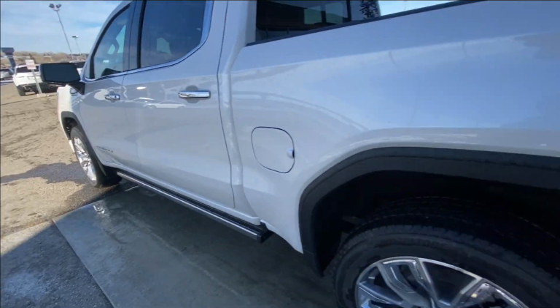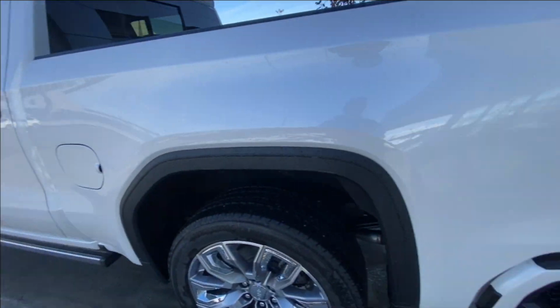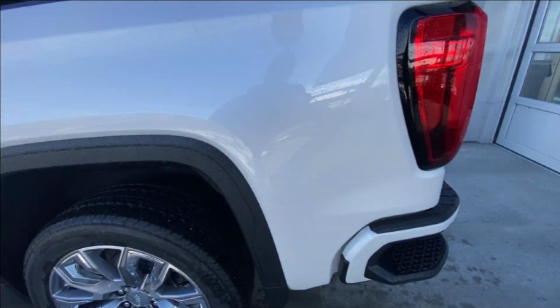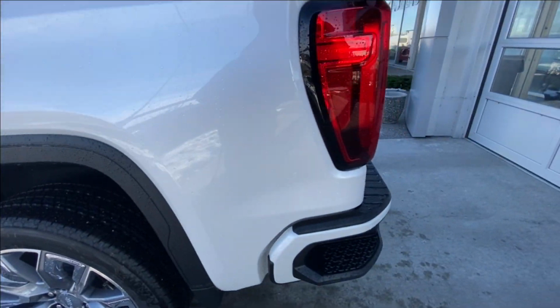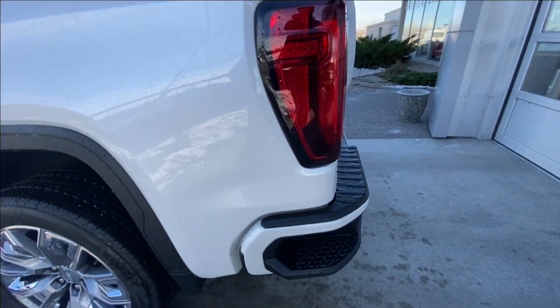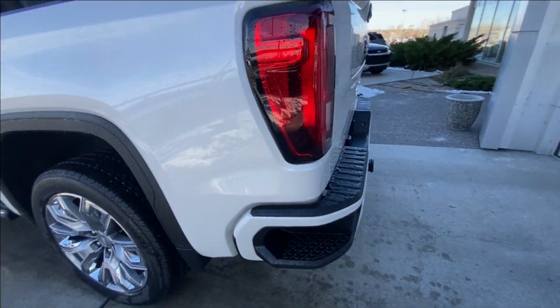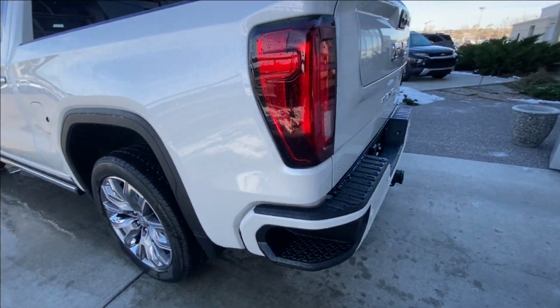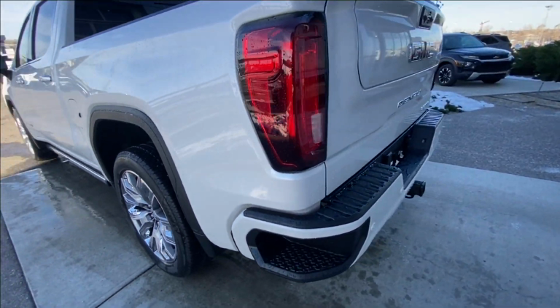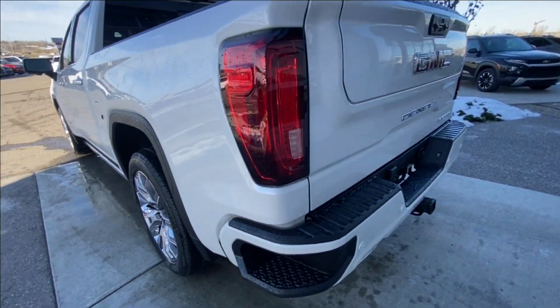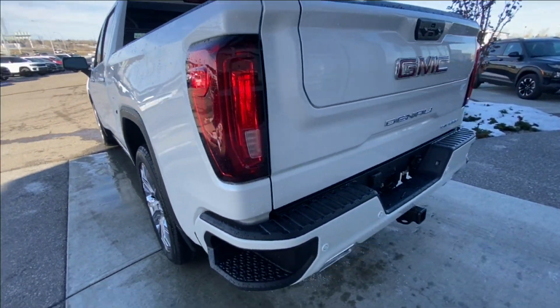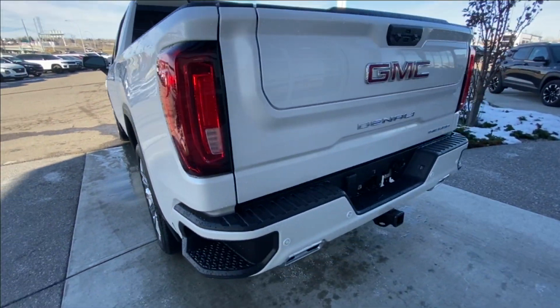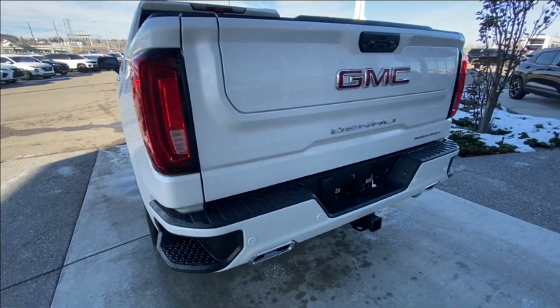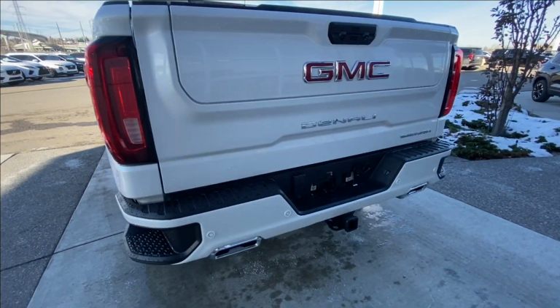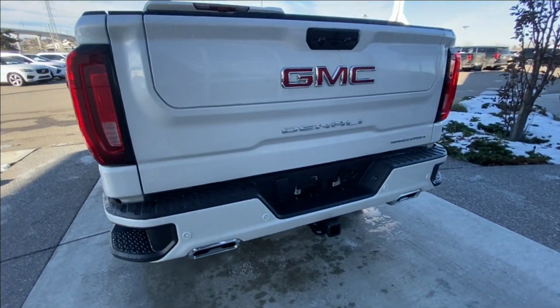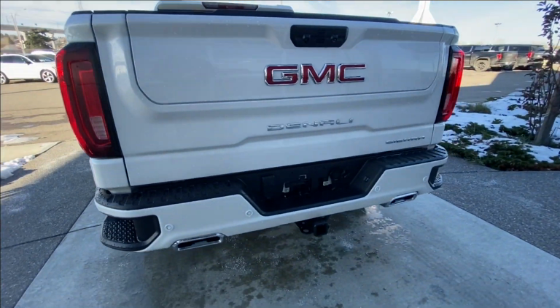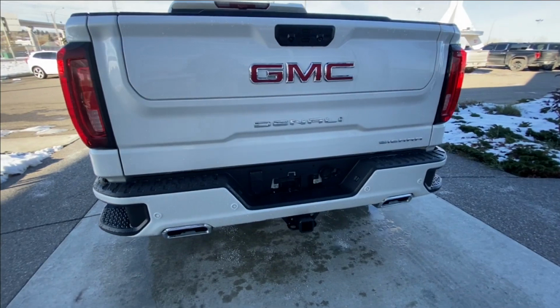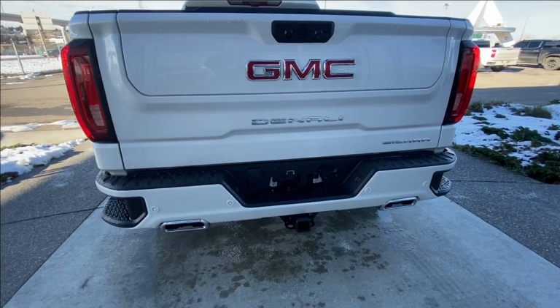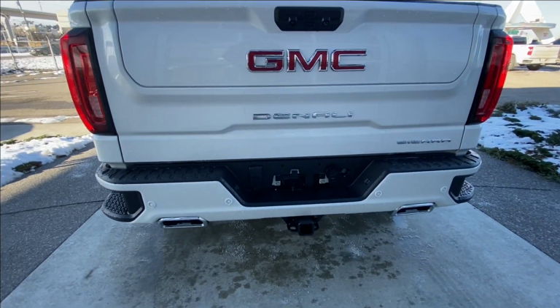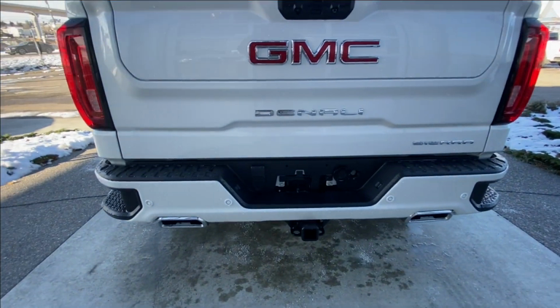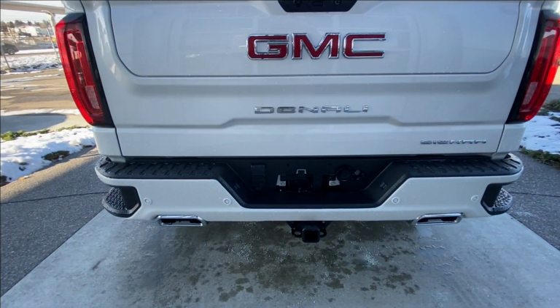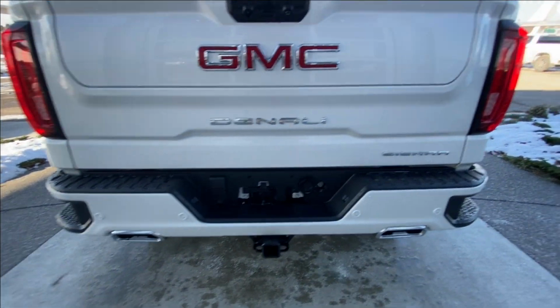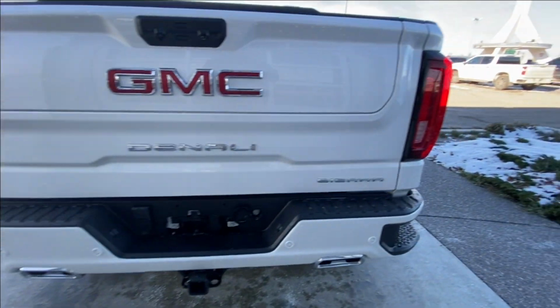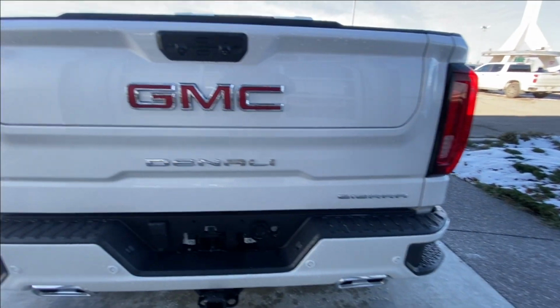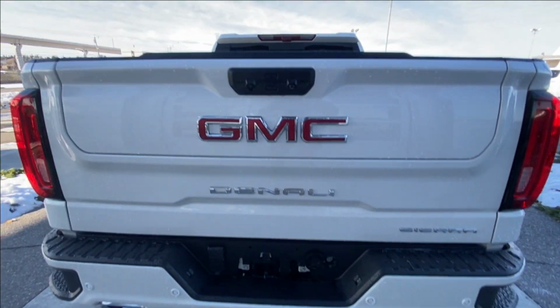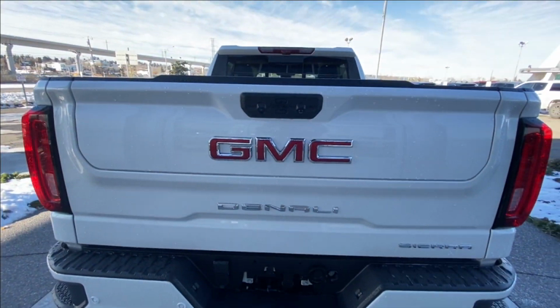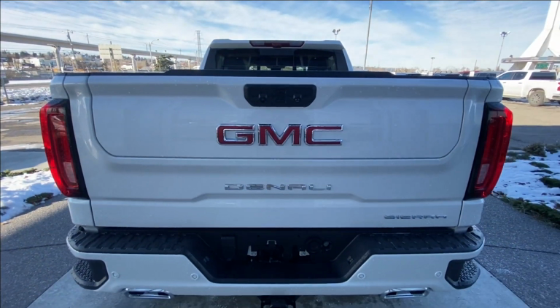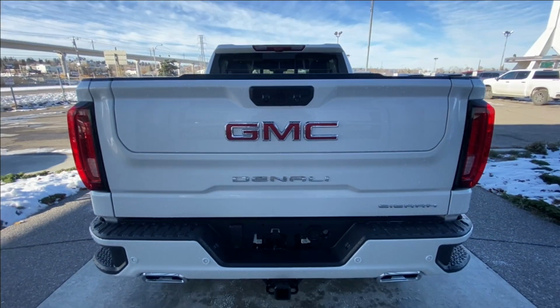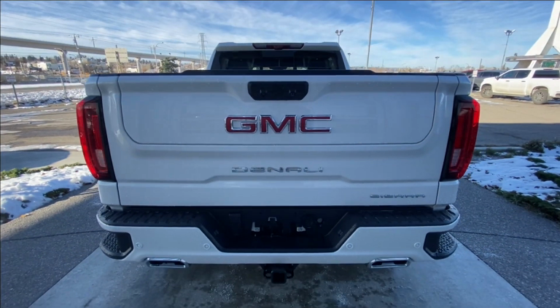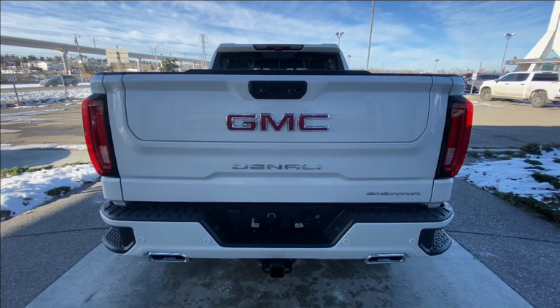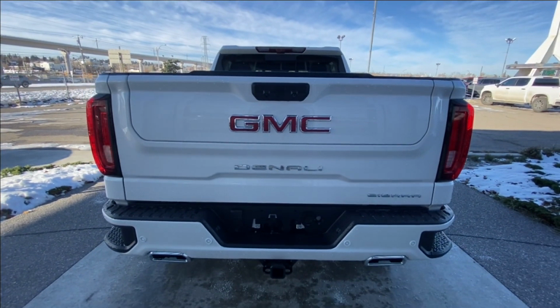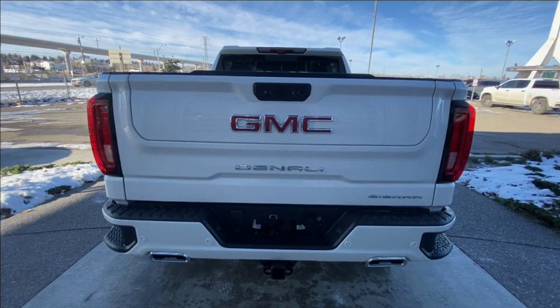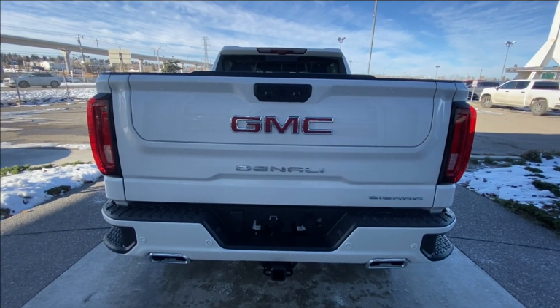Around the back of the vehicle, we have sidesteps built into either side of the bumper, twin chrome-tipped exhaust, towing package installed, and Sierra, Denali, and GMC badging all on the Multi-Pro tailgate.